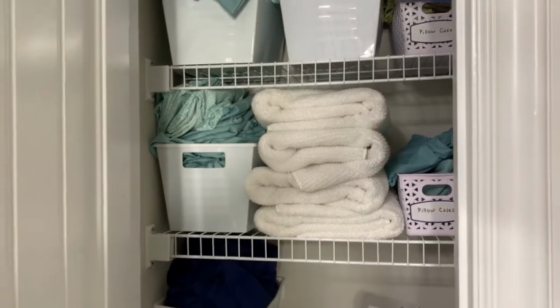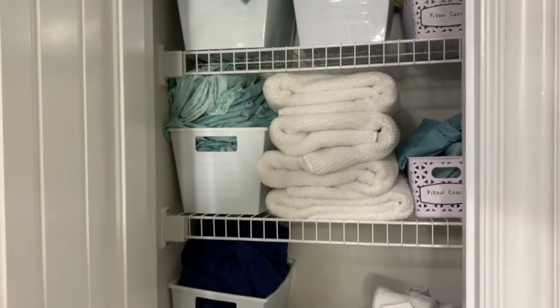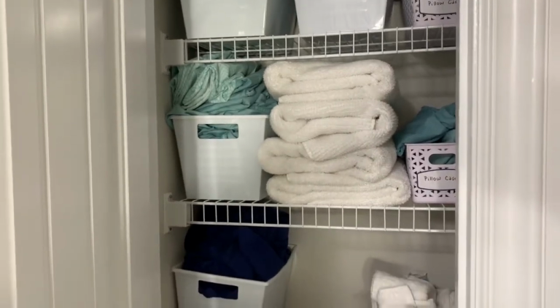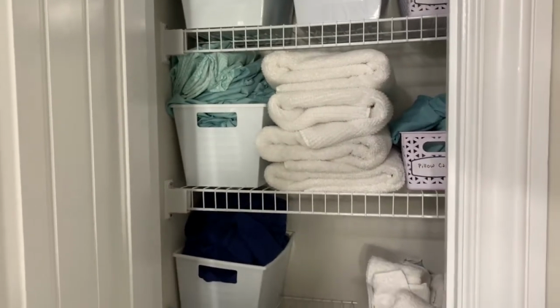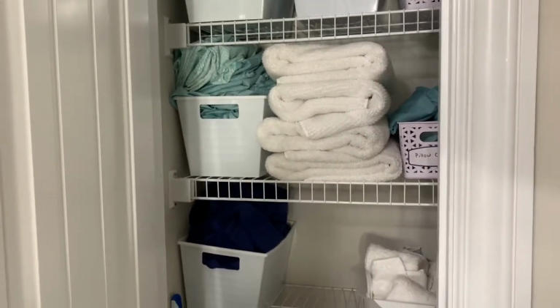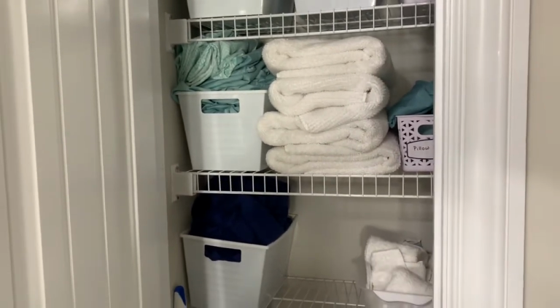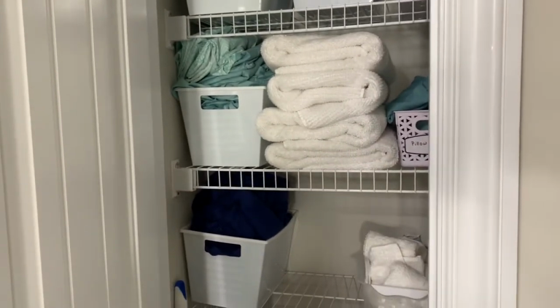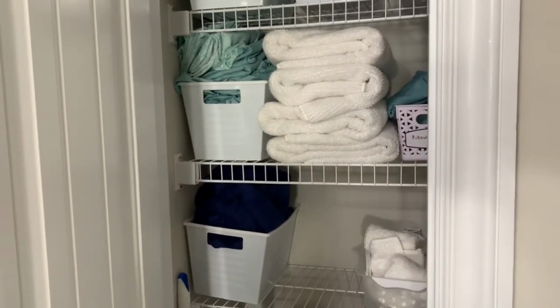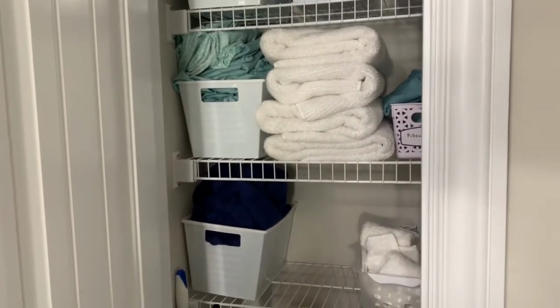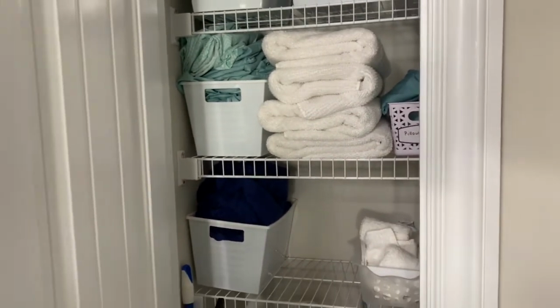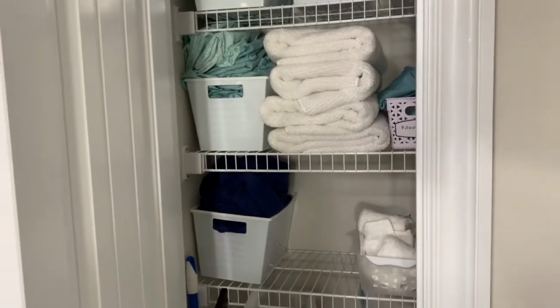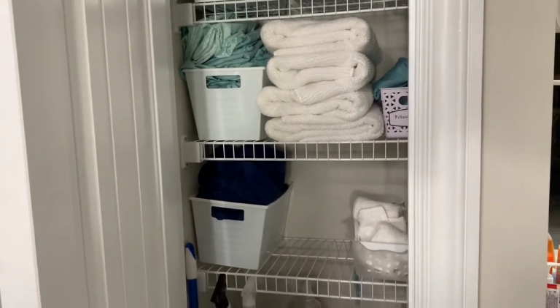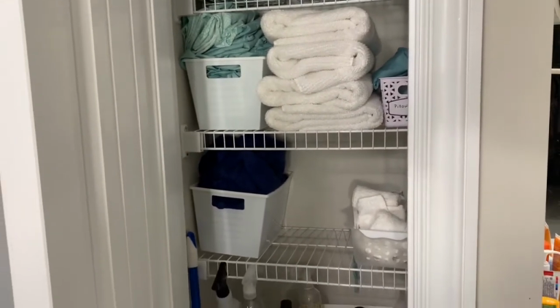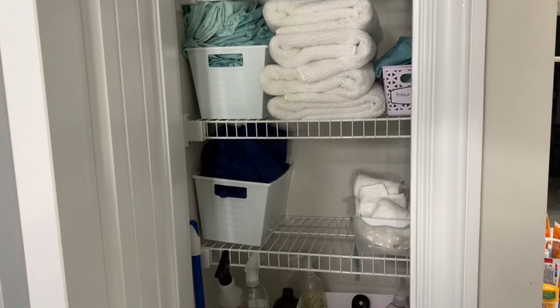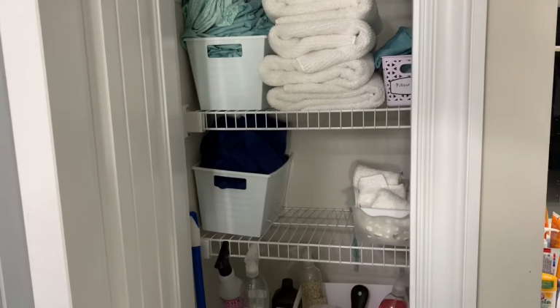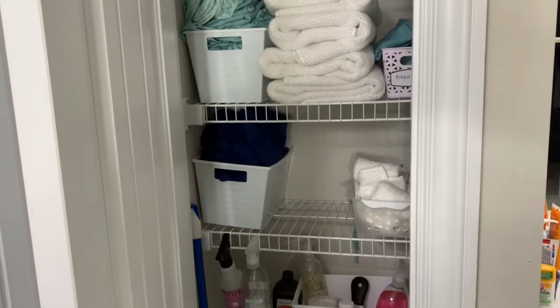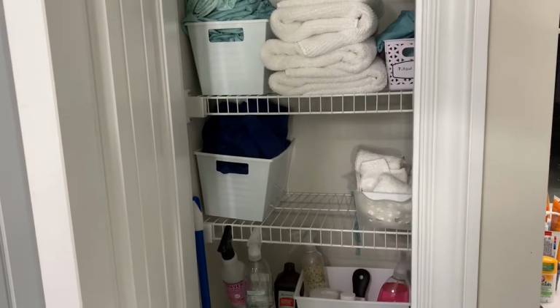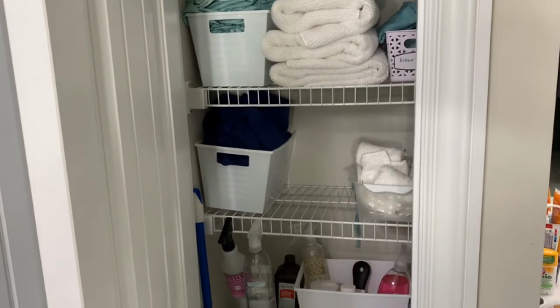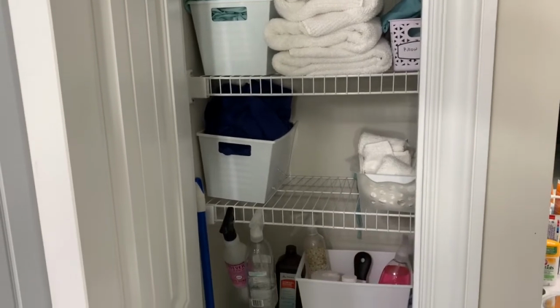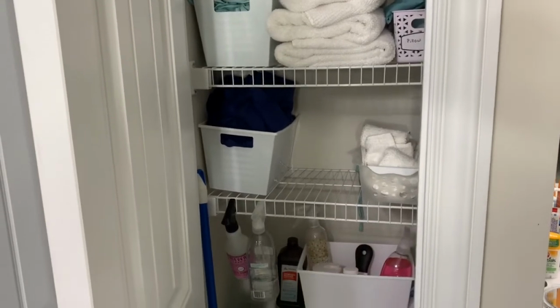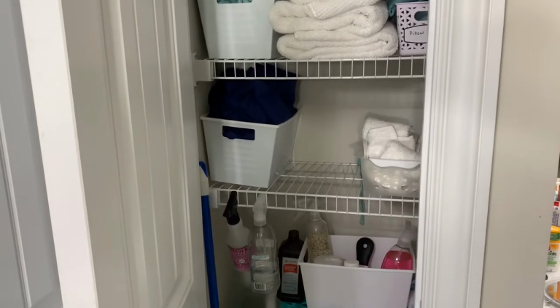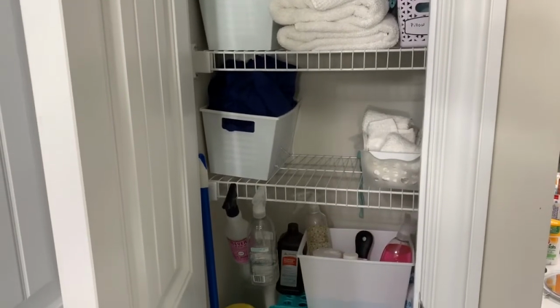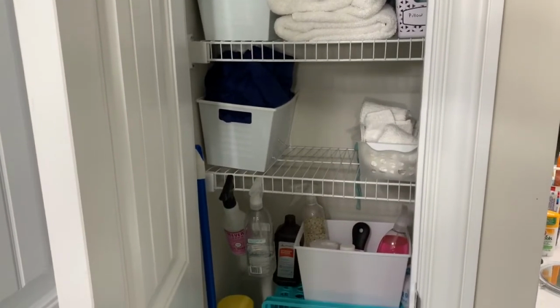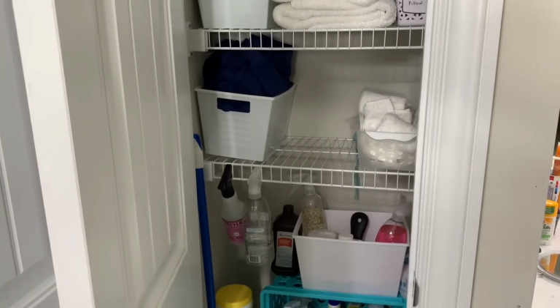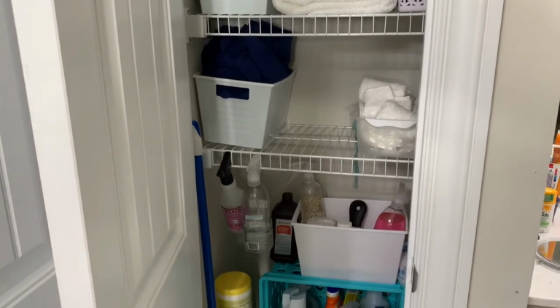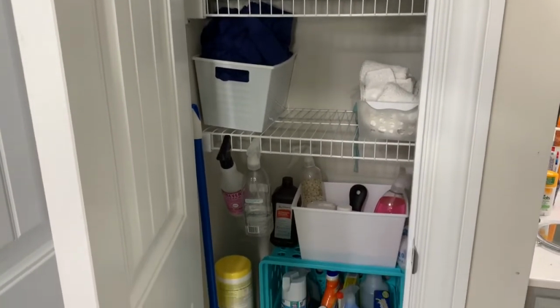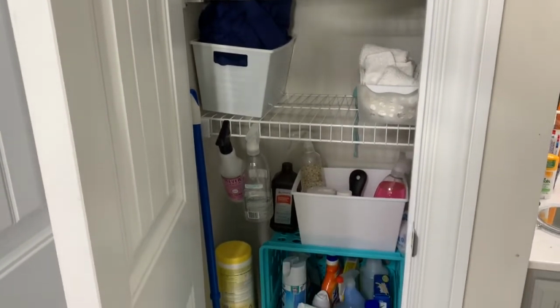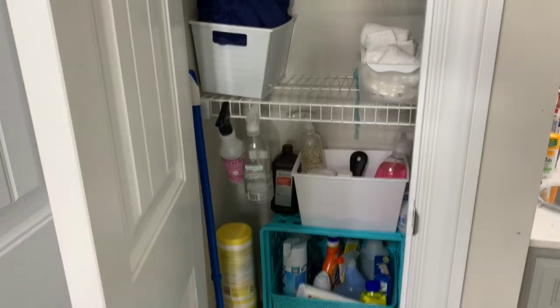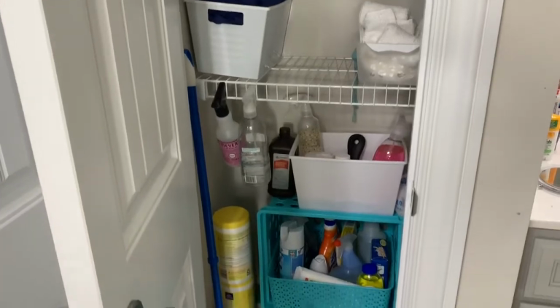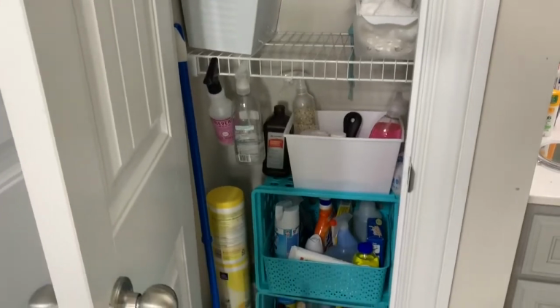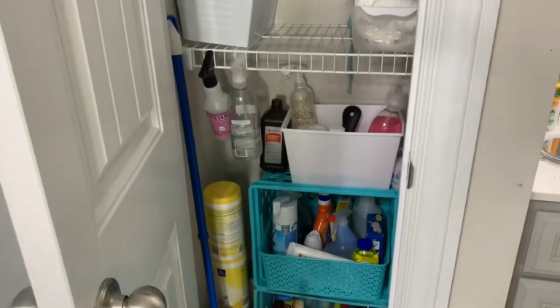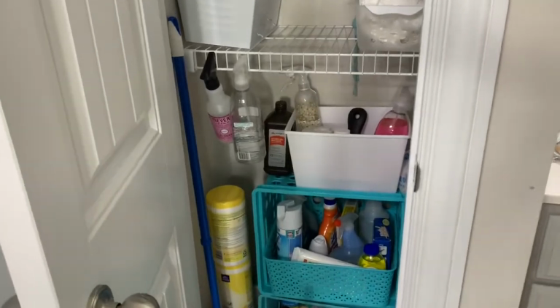I just decided to record it. I am going to use only things that I have in the house, shop the house, and repurpose storage bins, and just give it a nice cleaning.